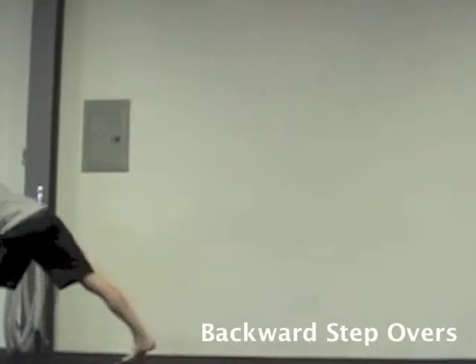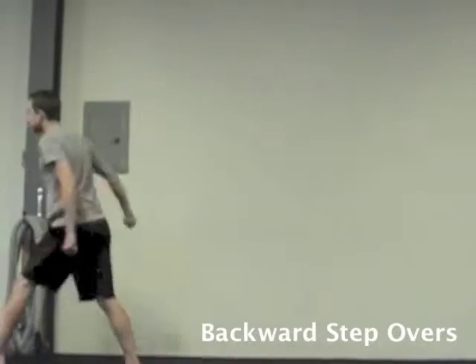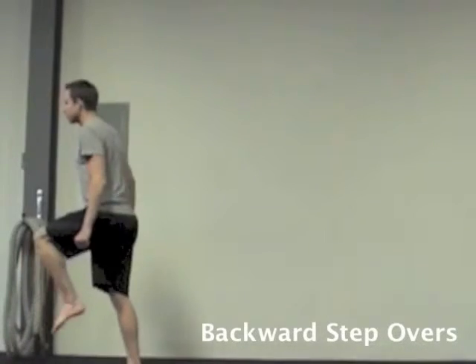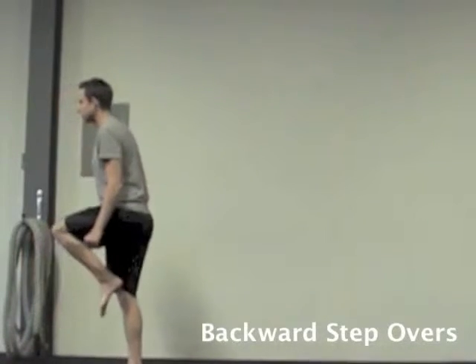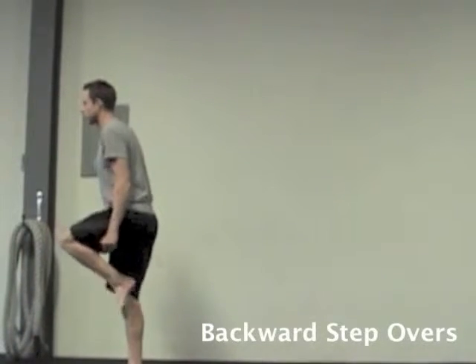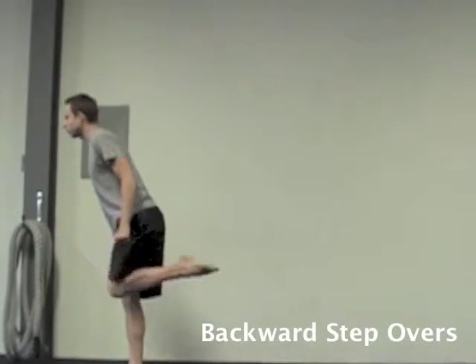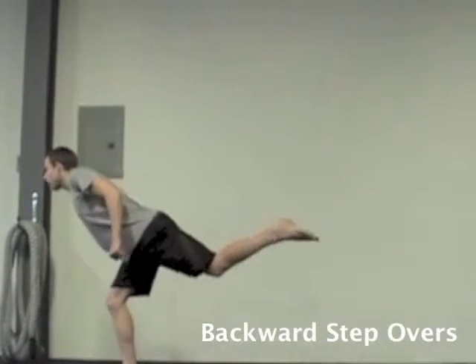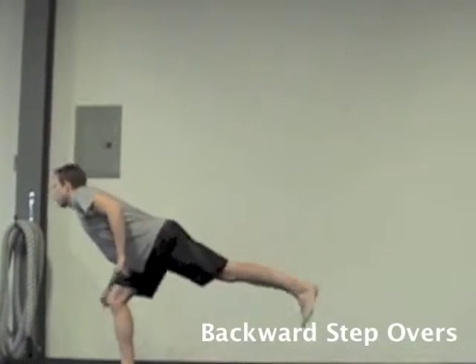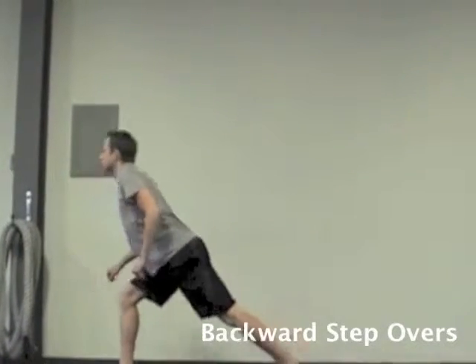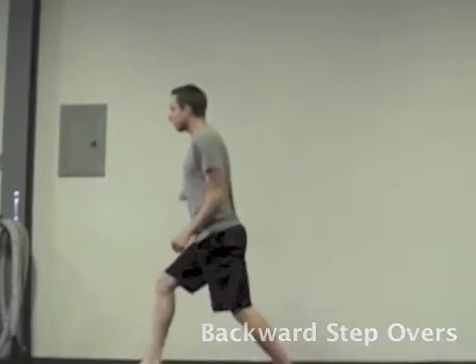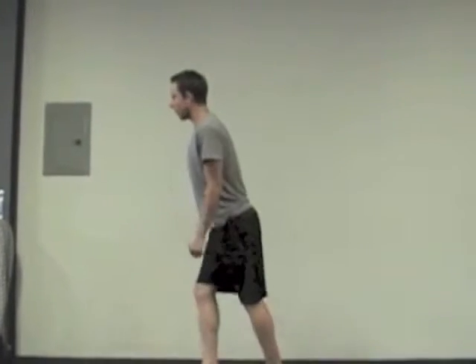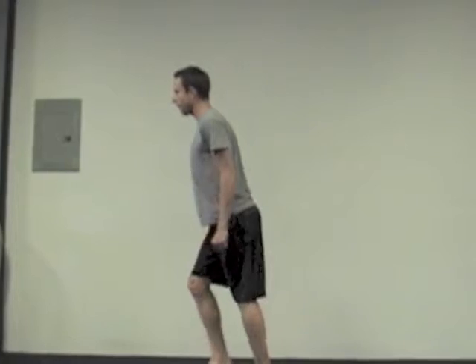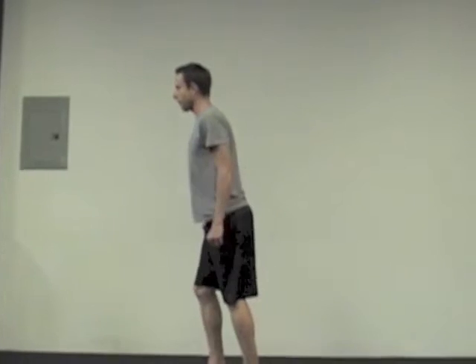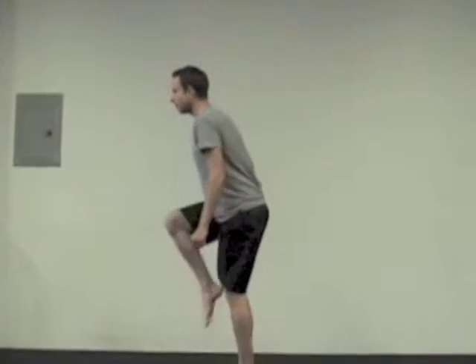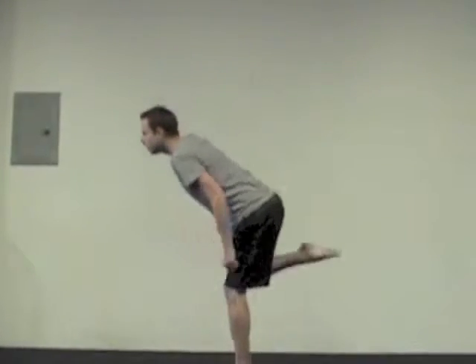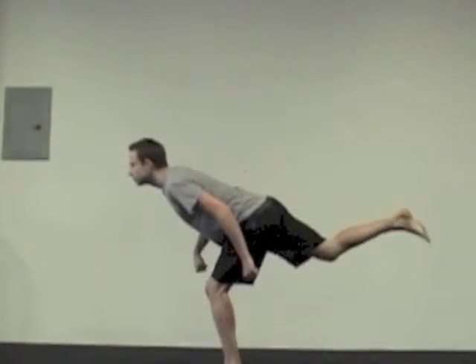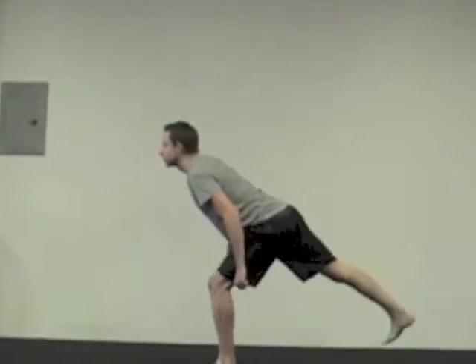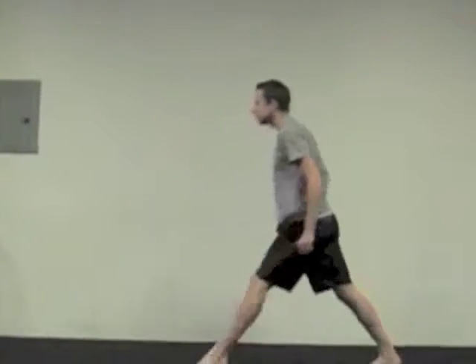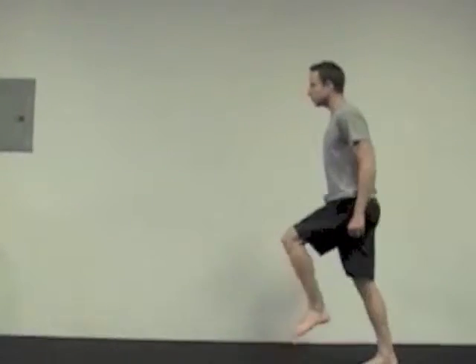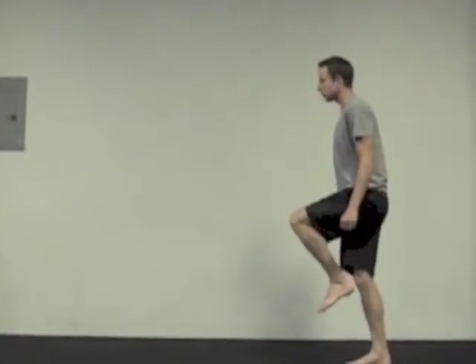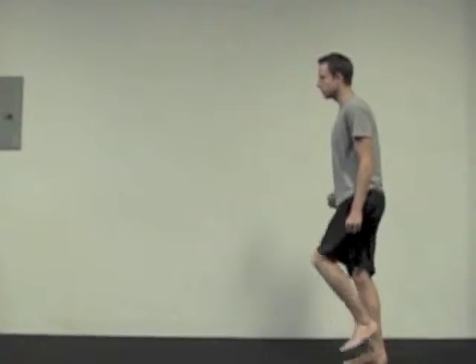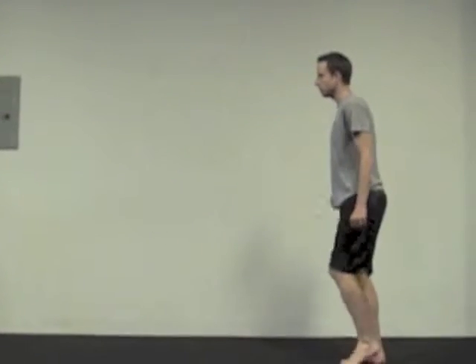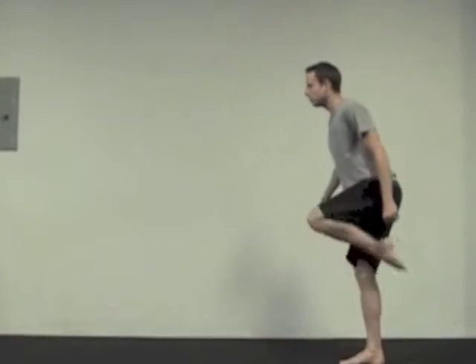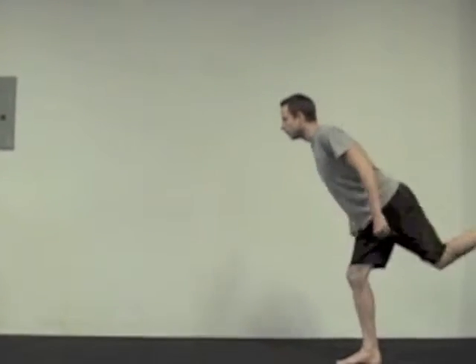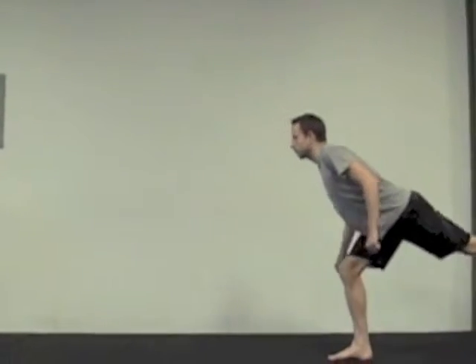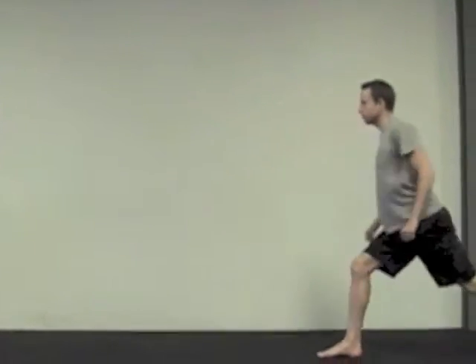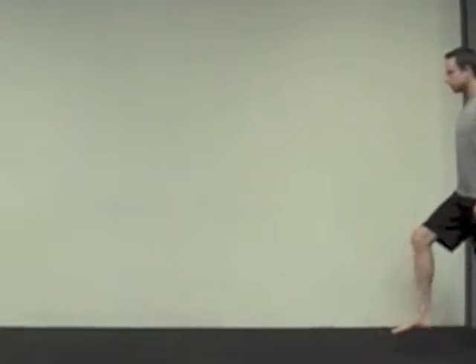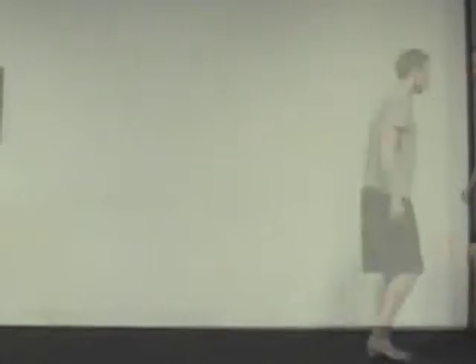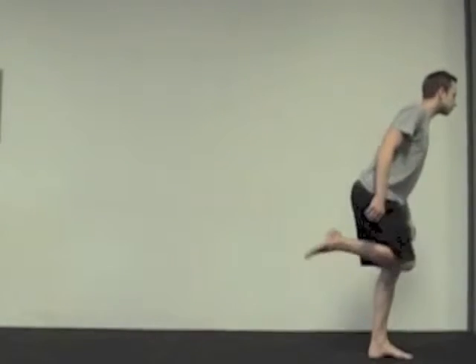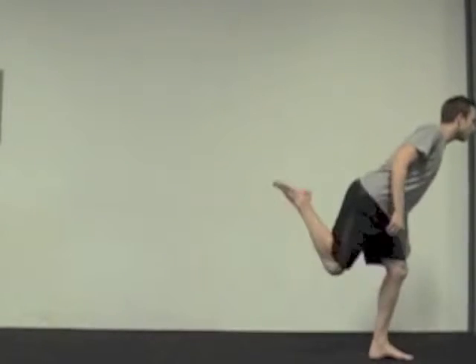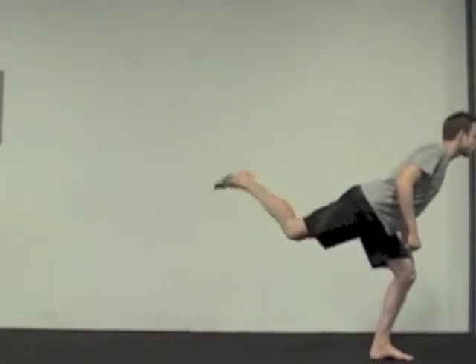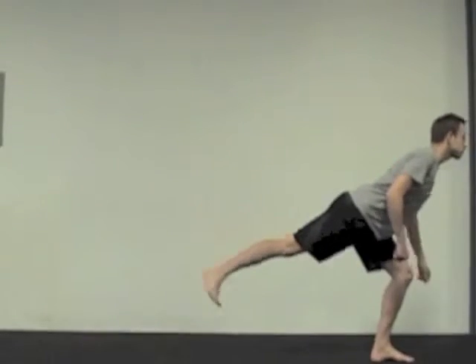Step over. You want to imagine like there's a hurdle or a step somewhere as you're stepping backwards and over. Engage the hips, kick the heel up back behind you, and then step up.